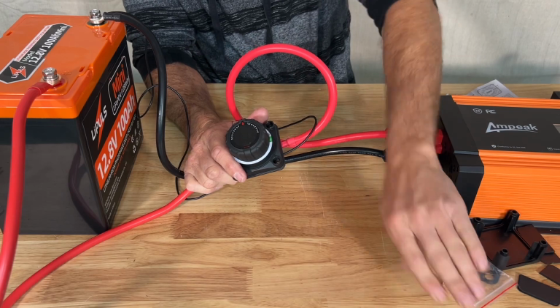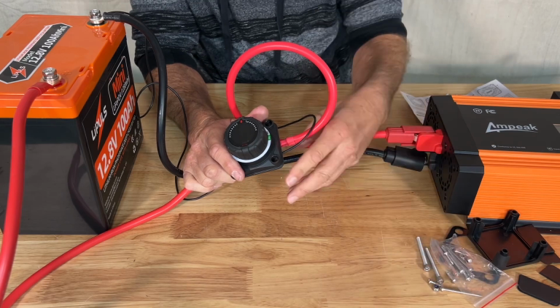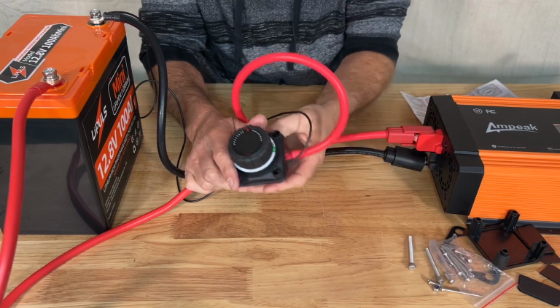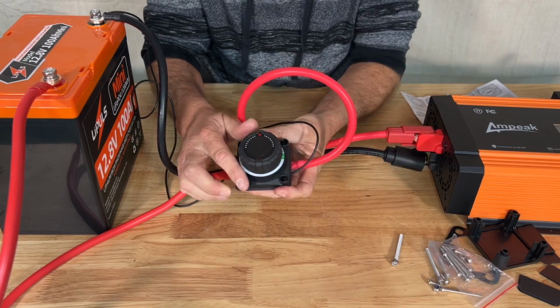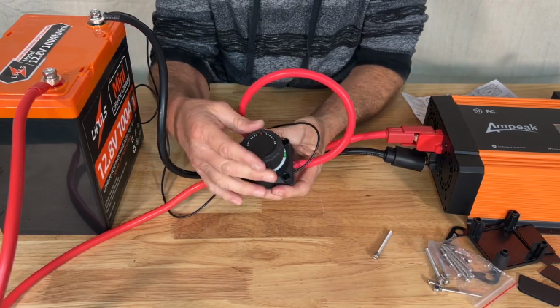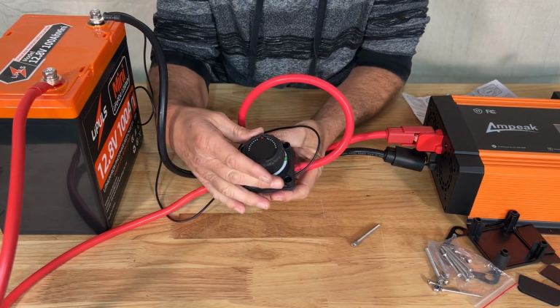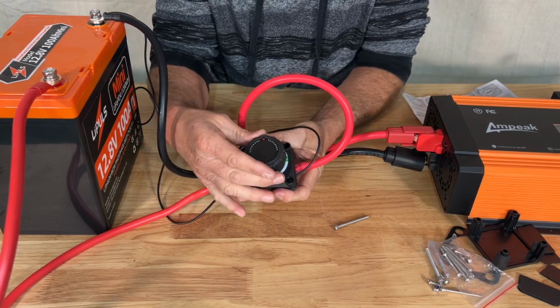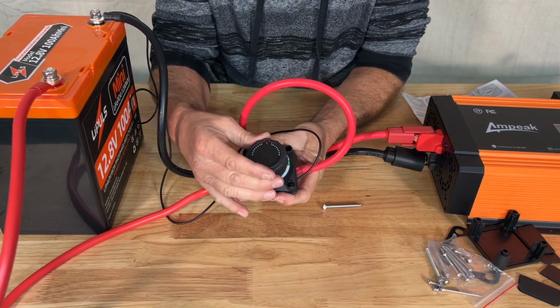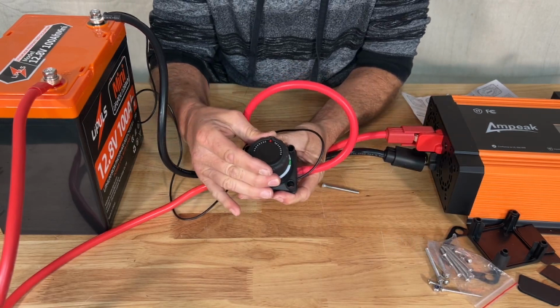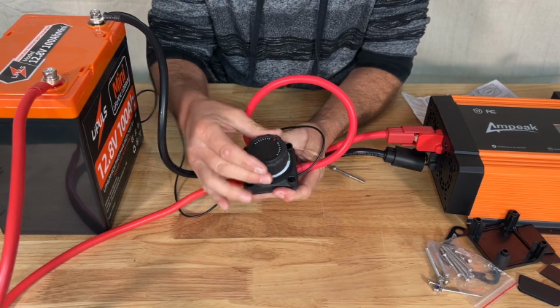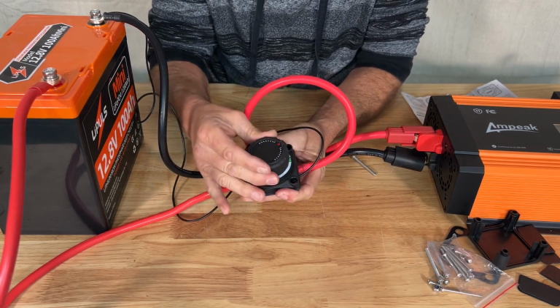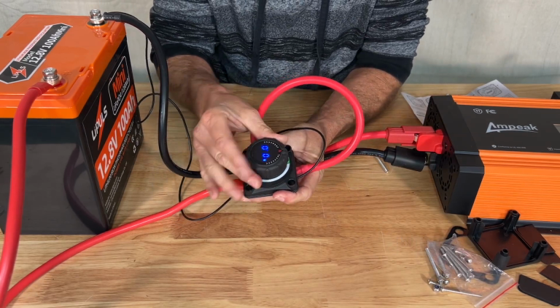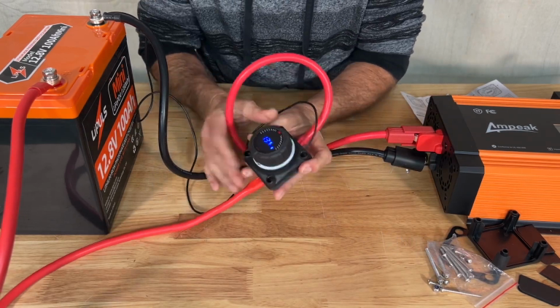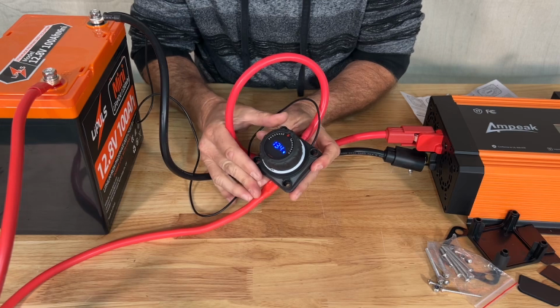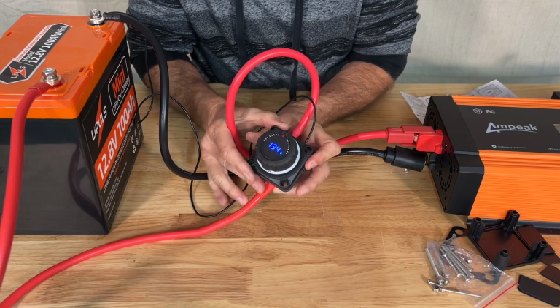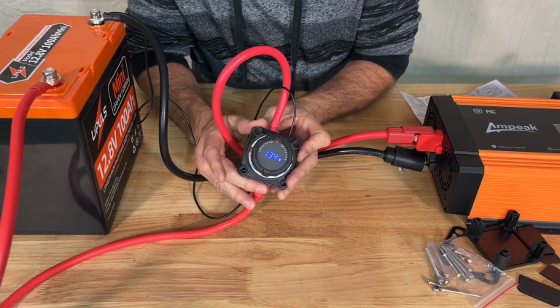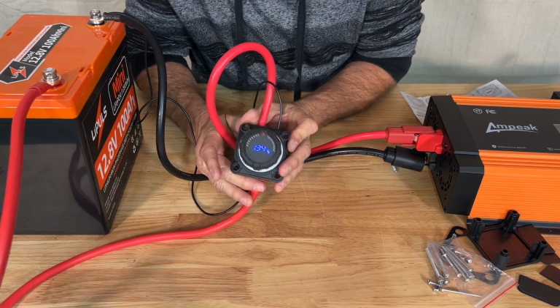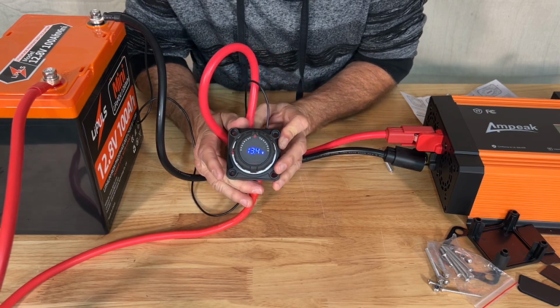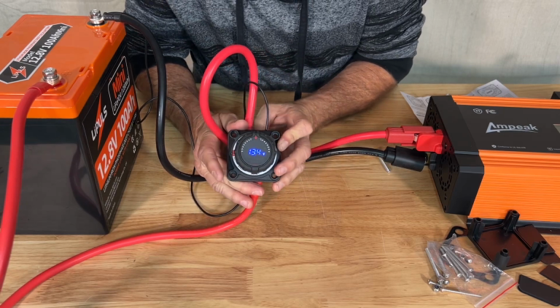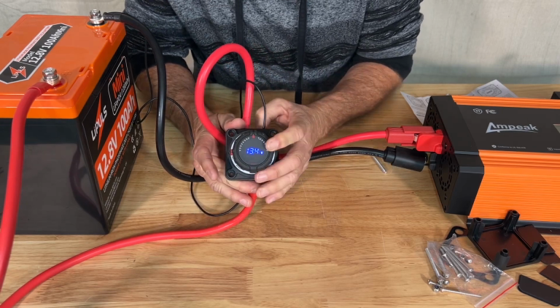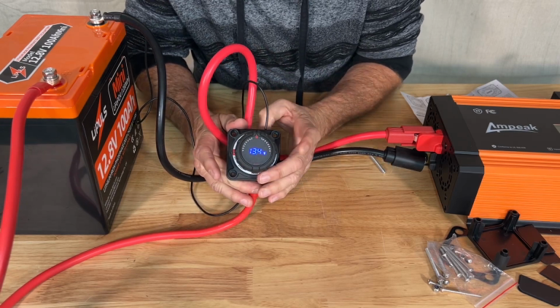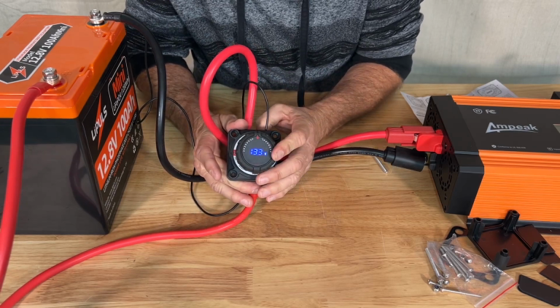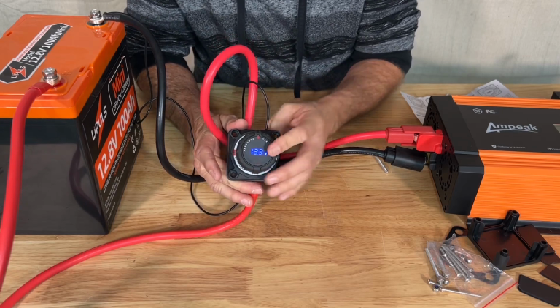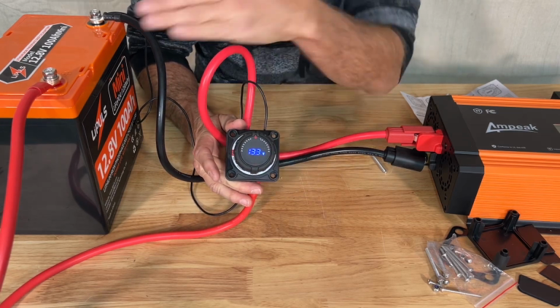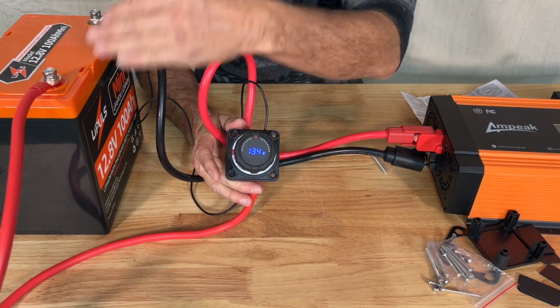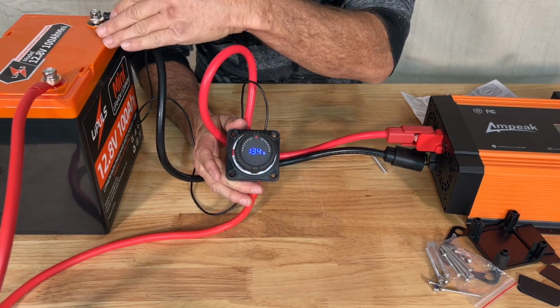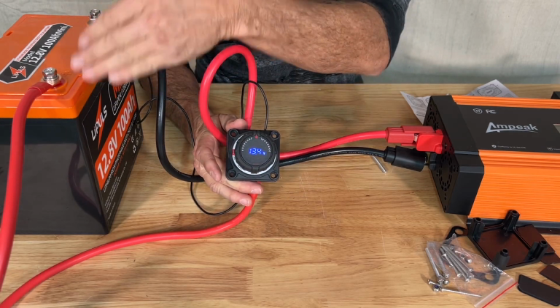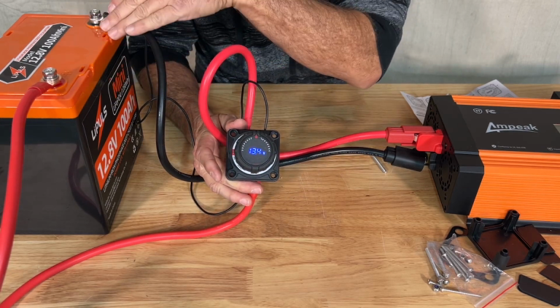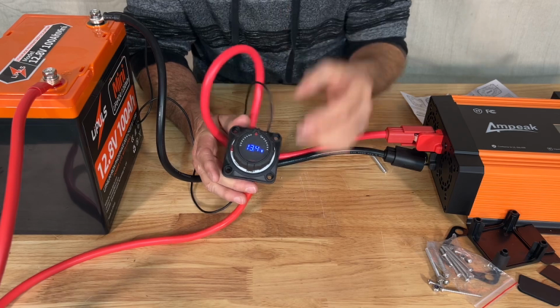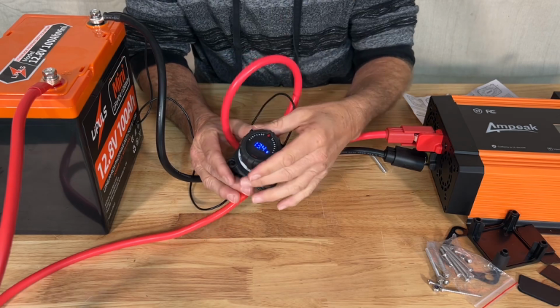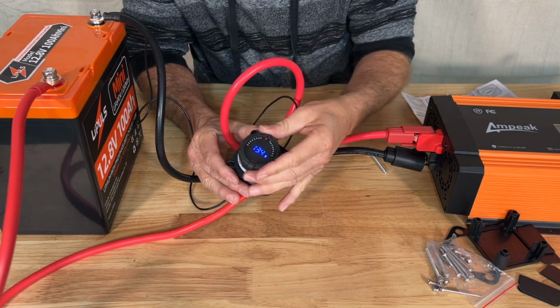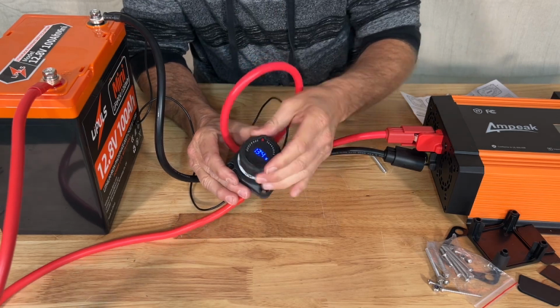Let's see what happens when we go ahead and turn this into the on position. The on position comes on and there's our voltage — we have the voltage of this battery. But when we turn it back to the off position...